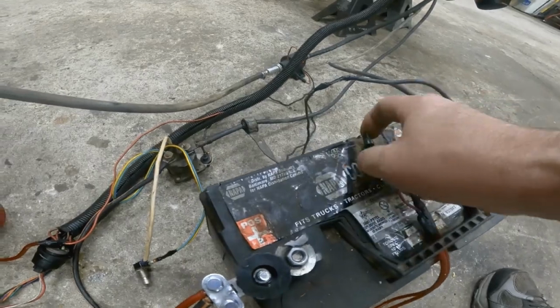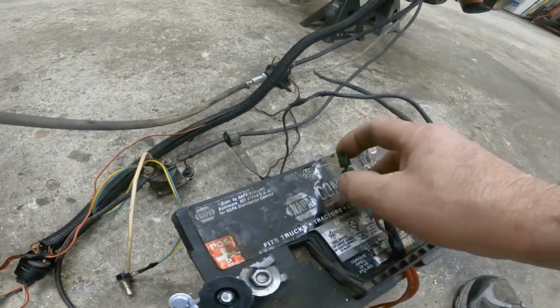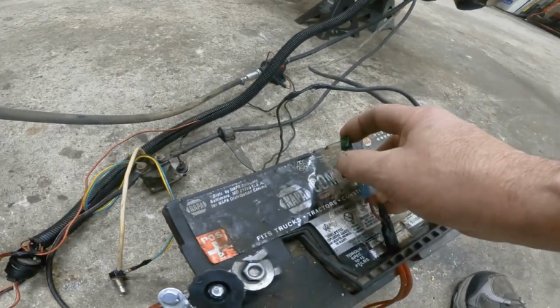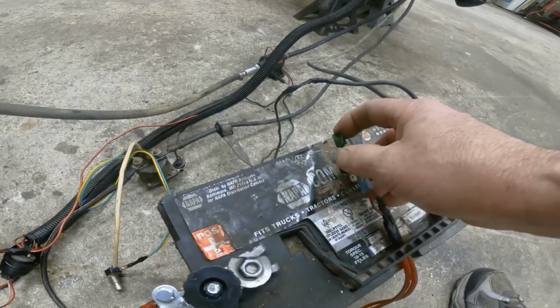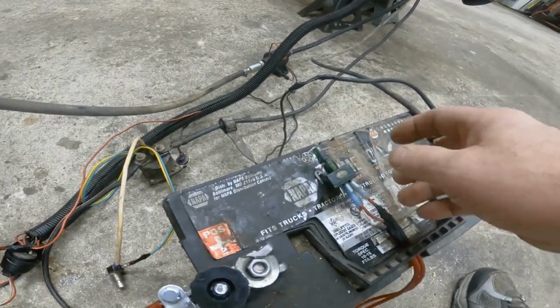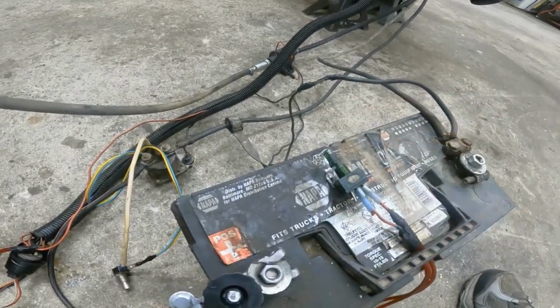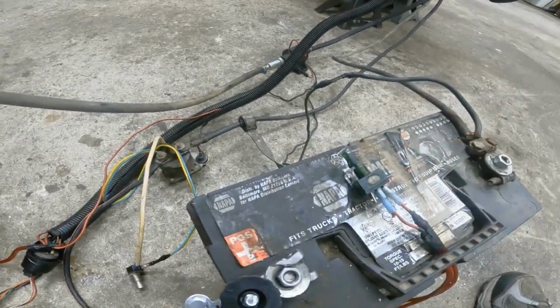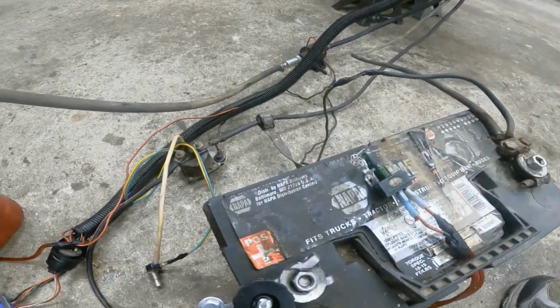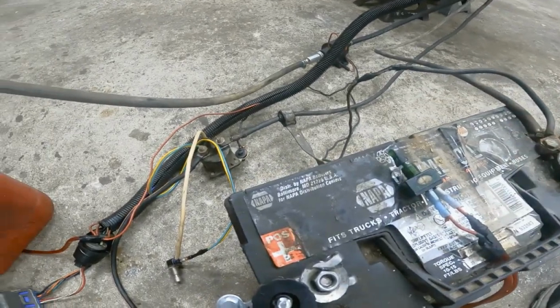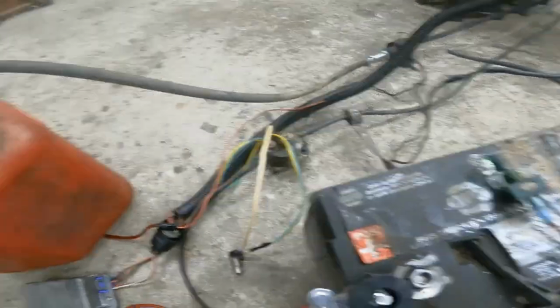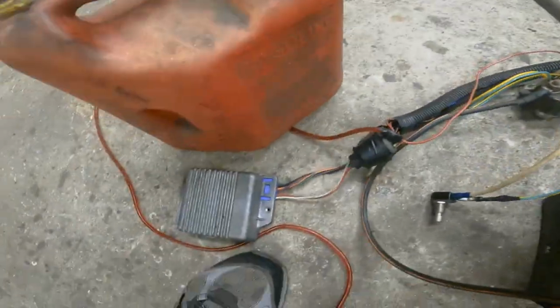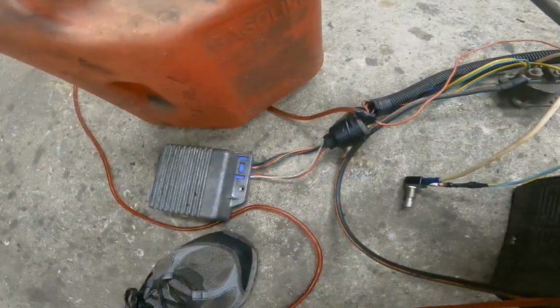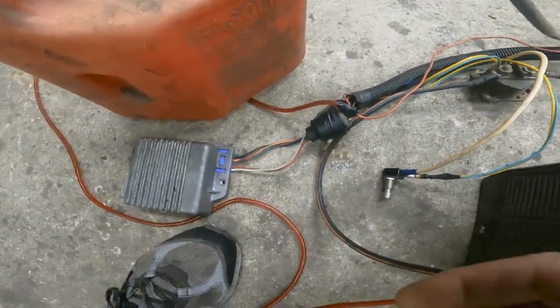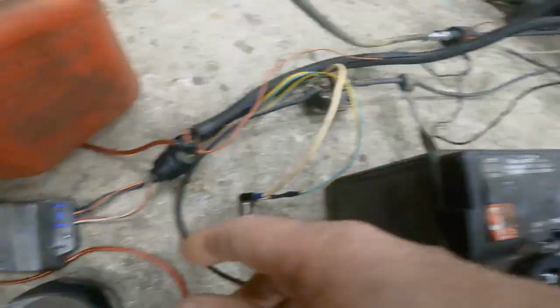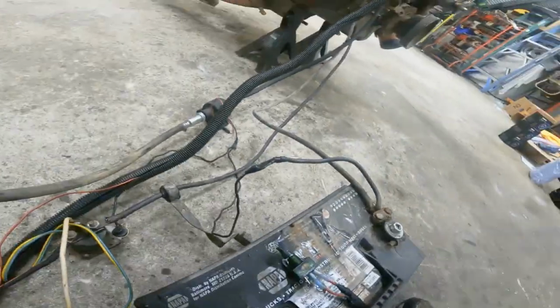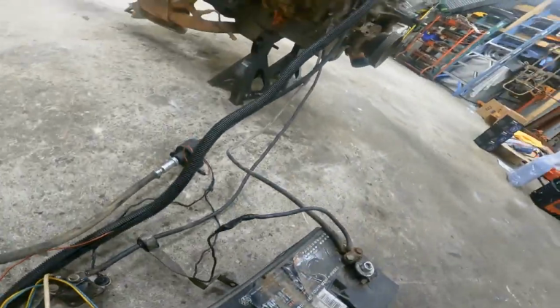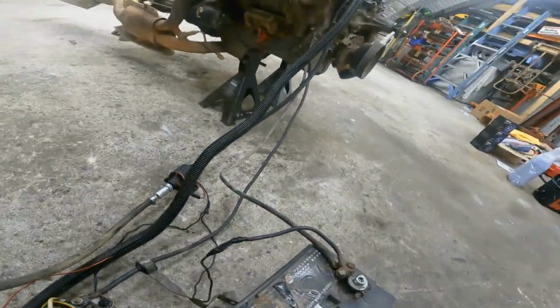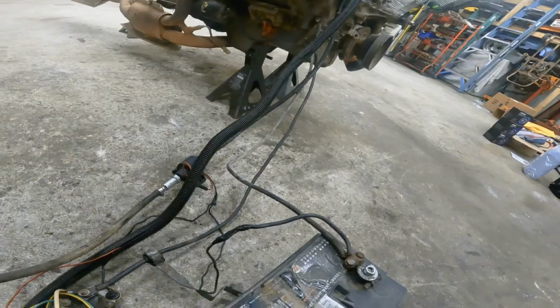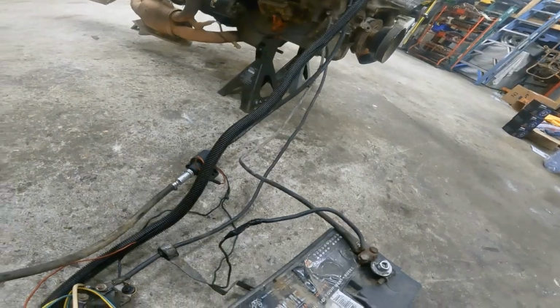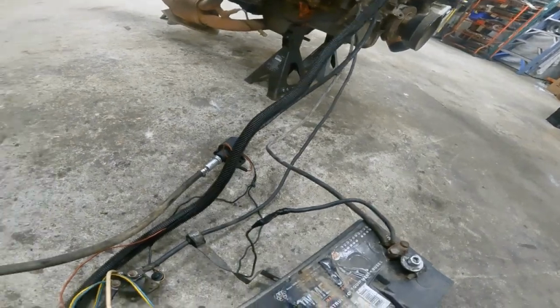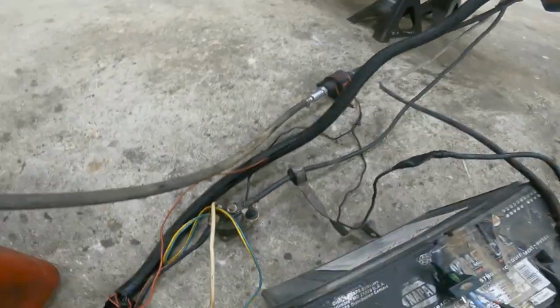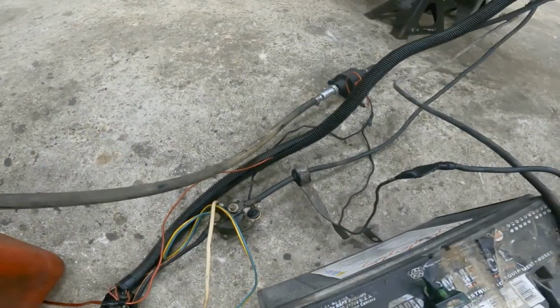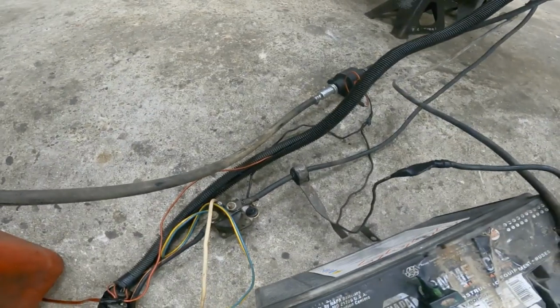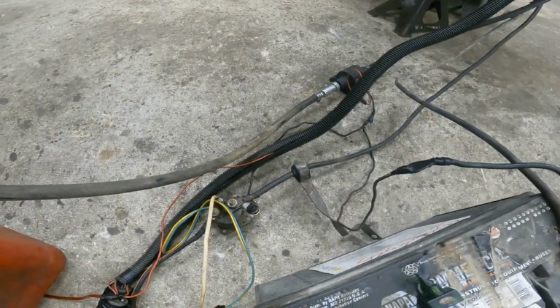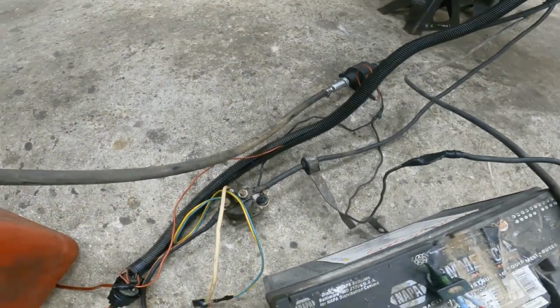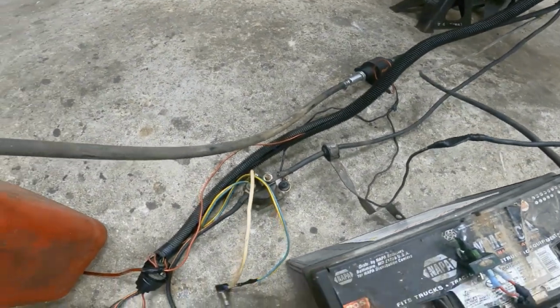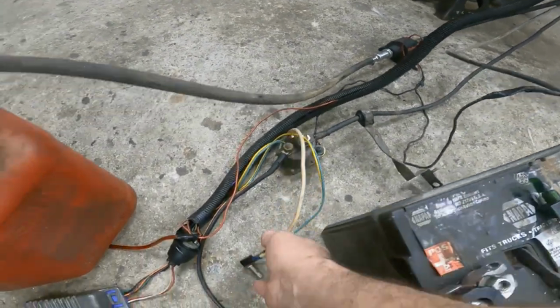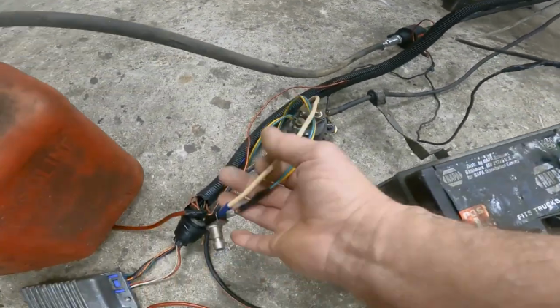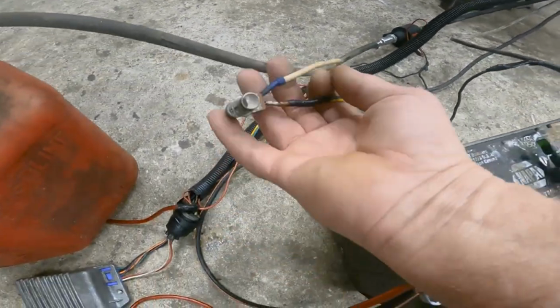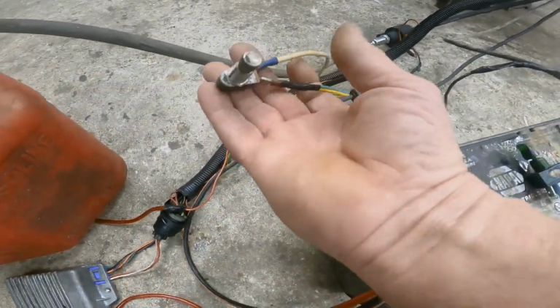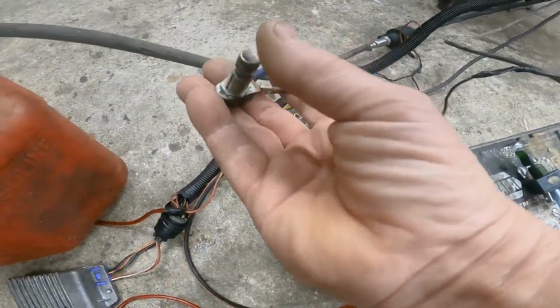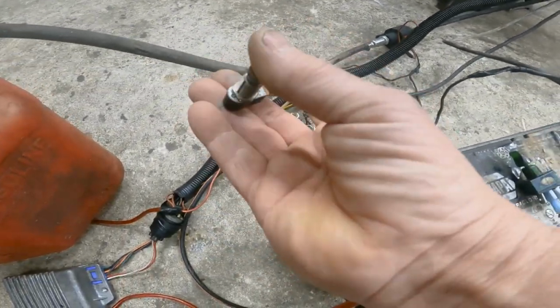So basically, I'm going to switch on and it feeds that power — feeds the coil power, feeds the fuel pump power. We hit this door.